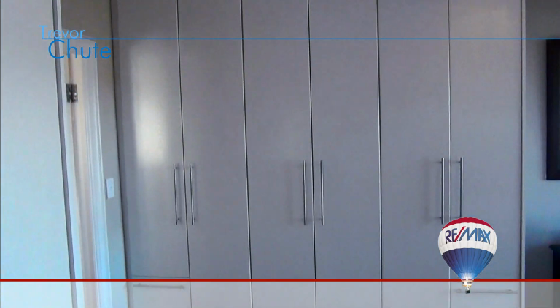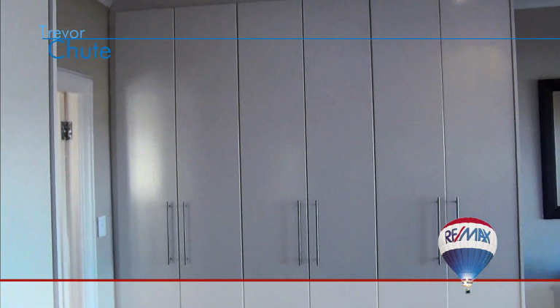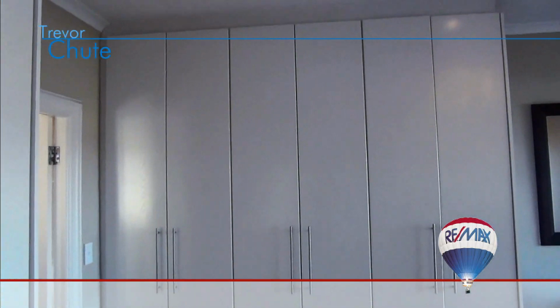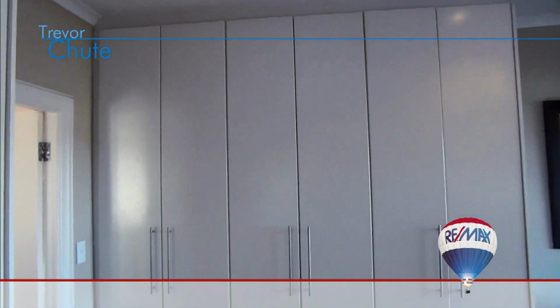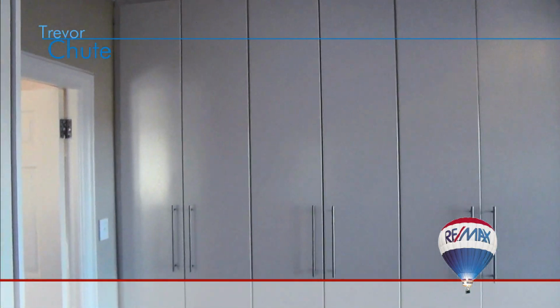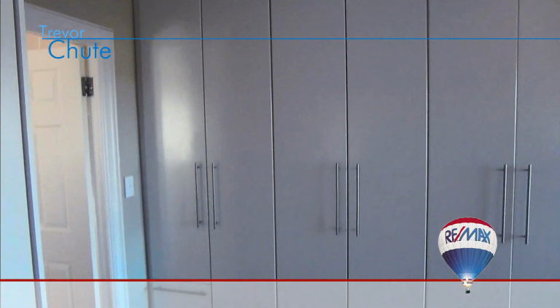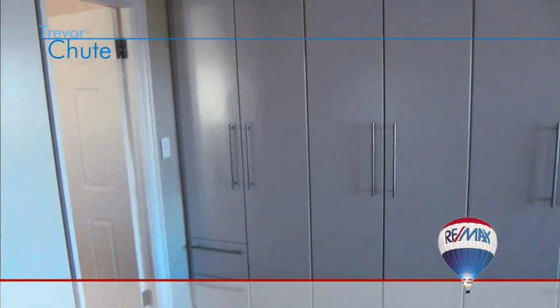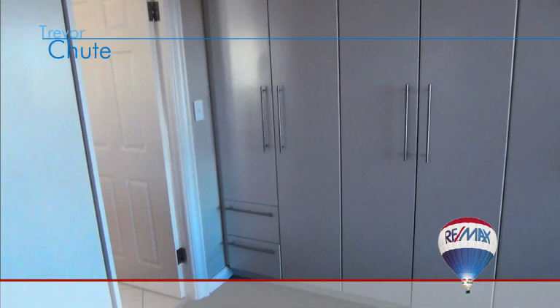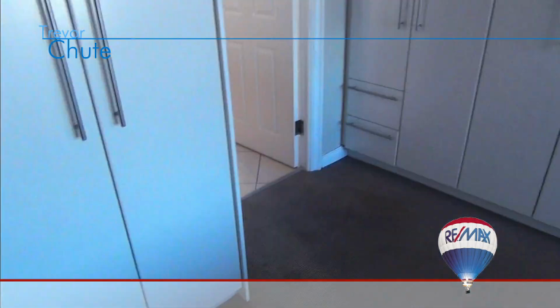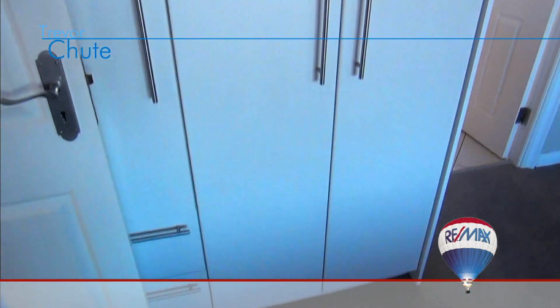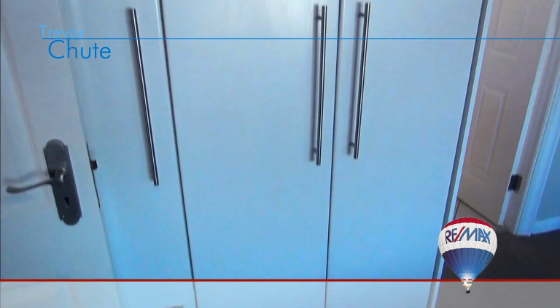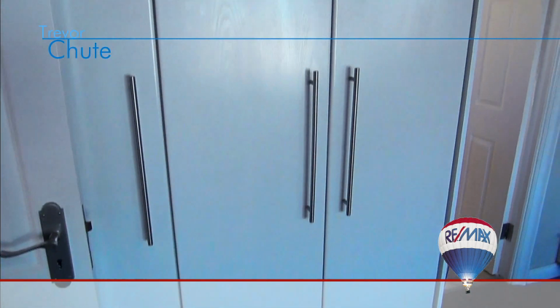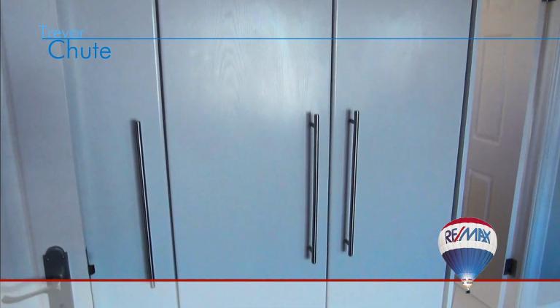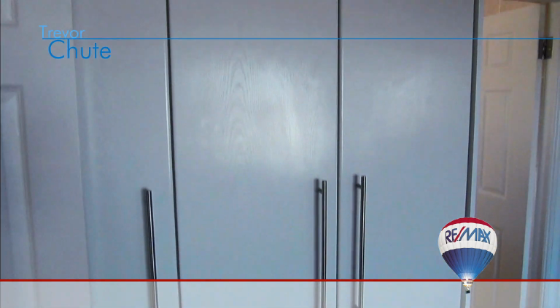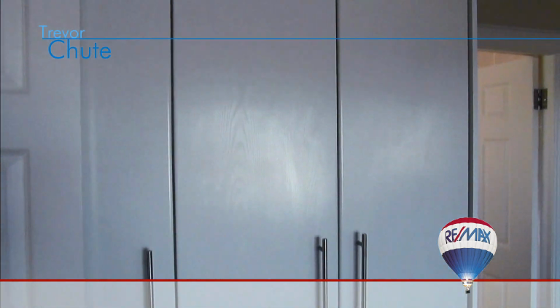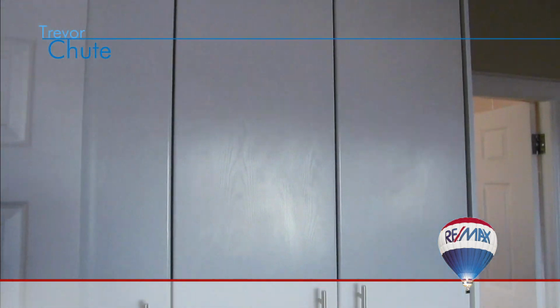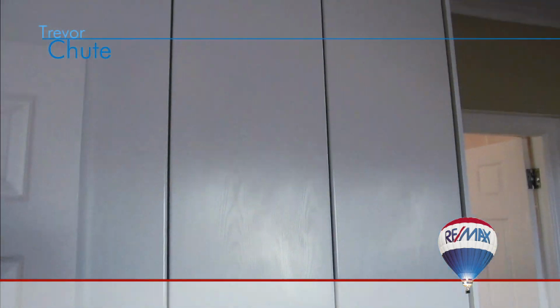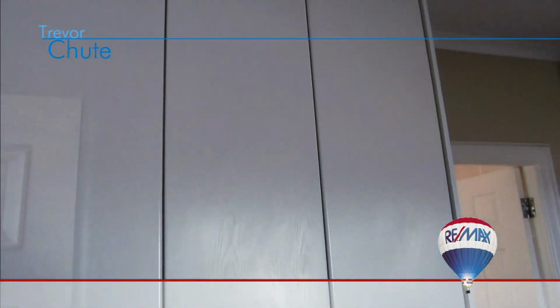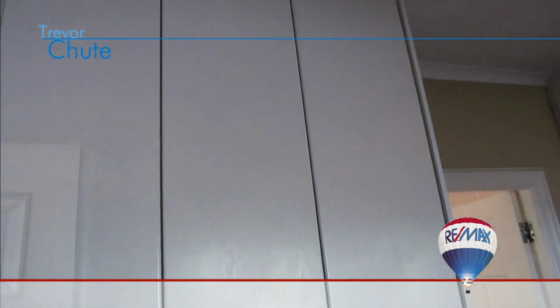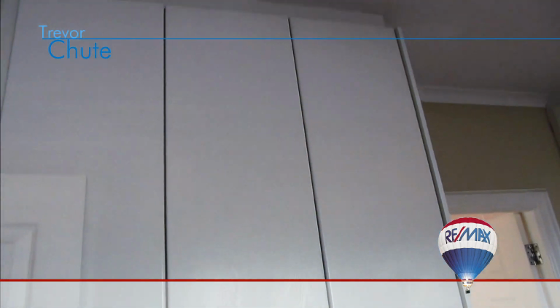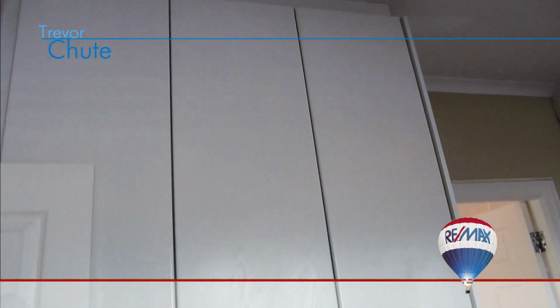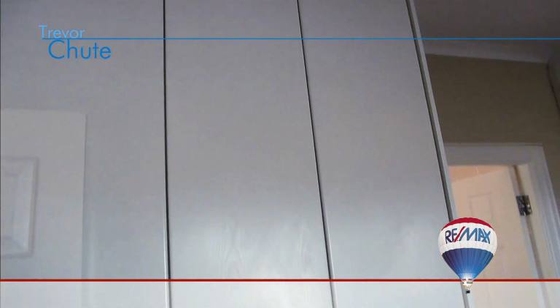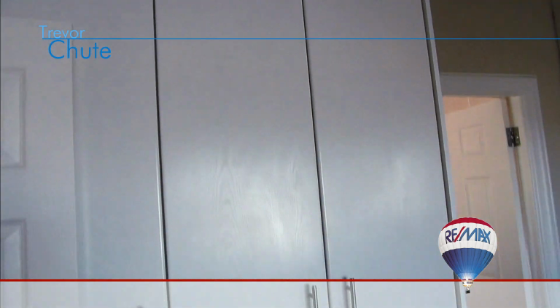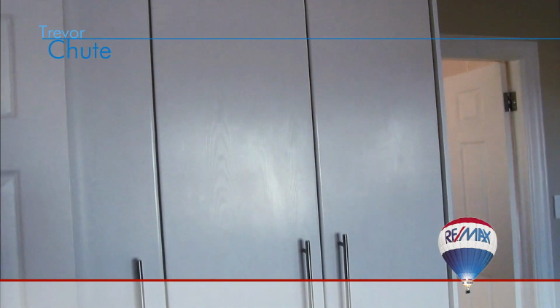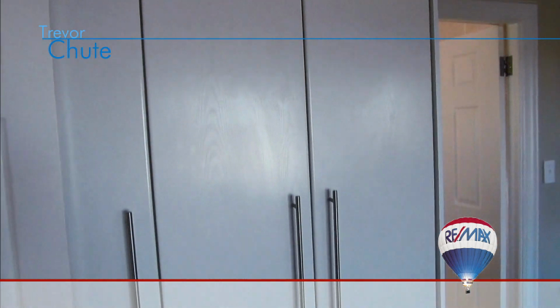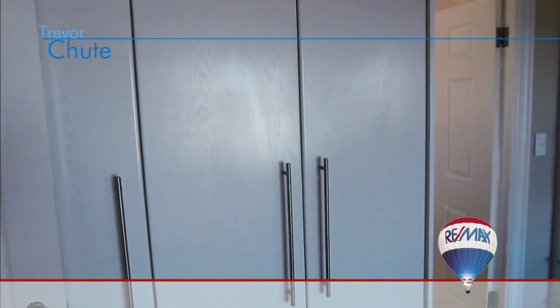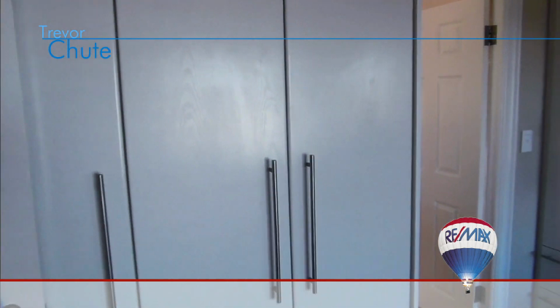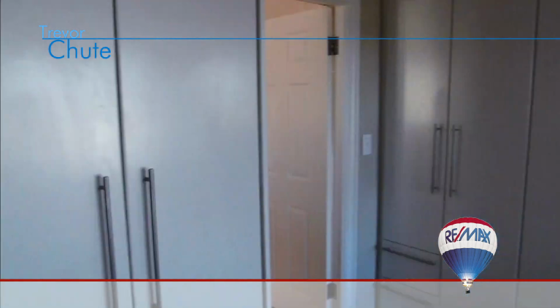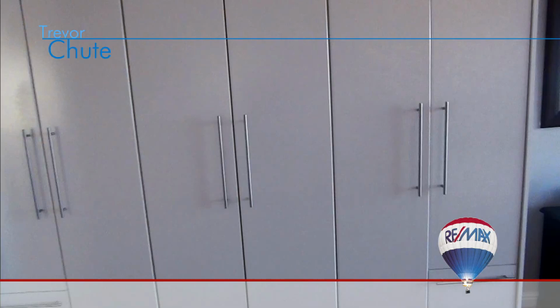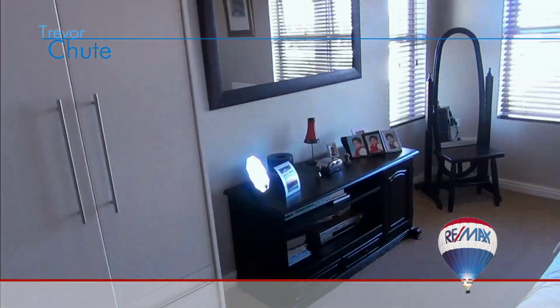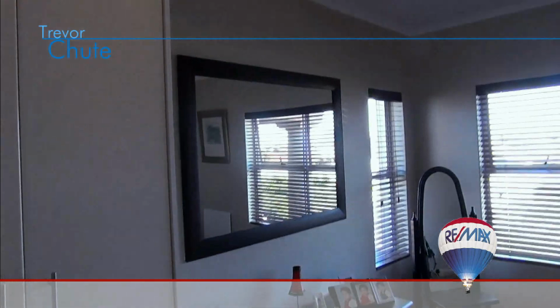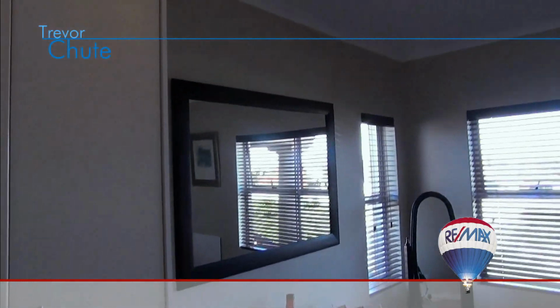The master bedroom is spacious with a large area for storage with floor-to-ceiling built-in cupboards. It's fully carpeted and also has a wall-mounted low-economy panel heater.